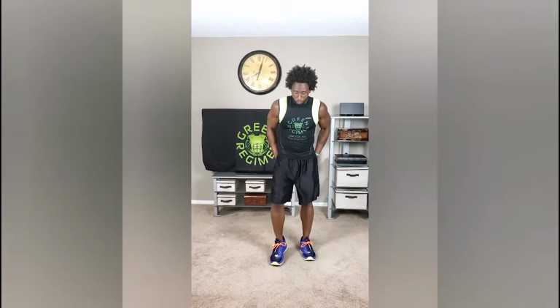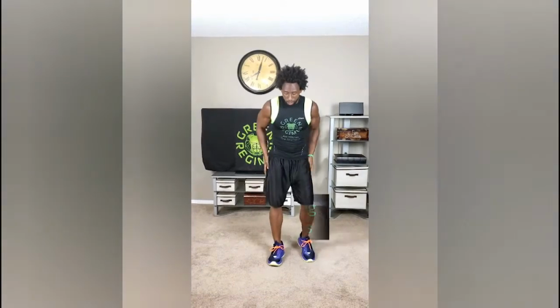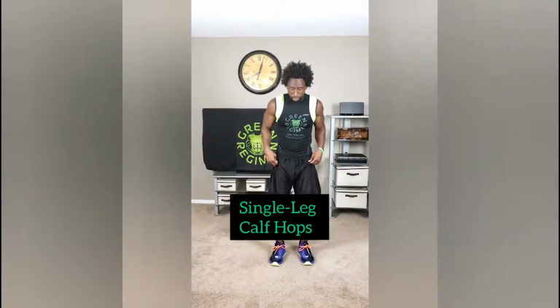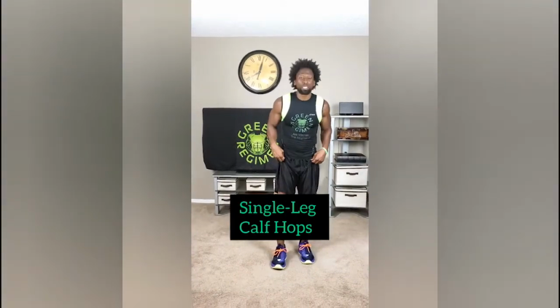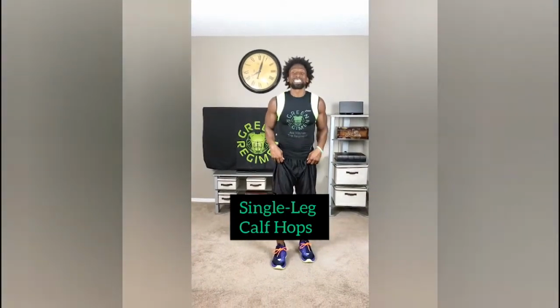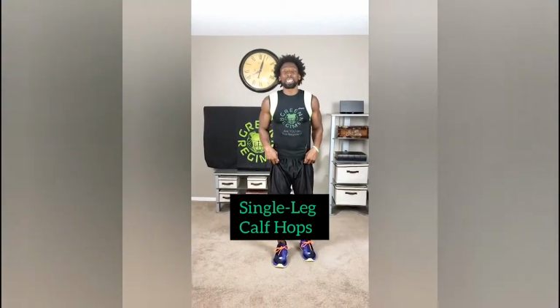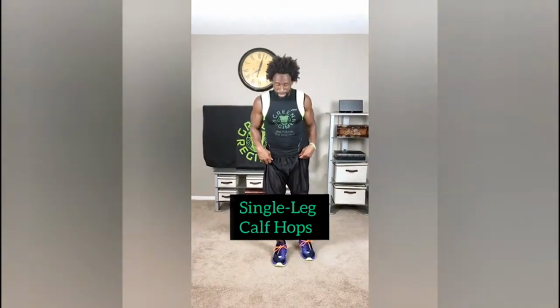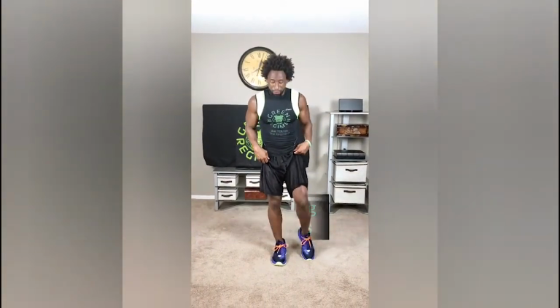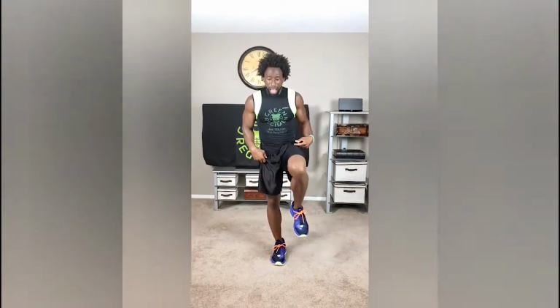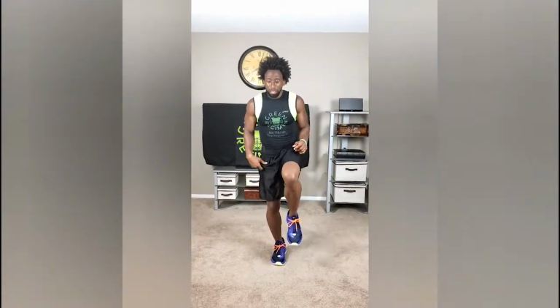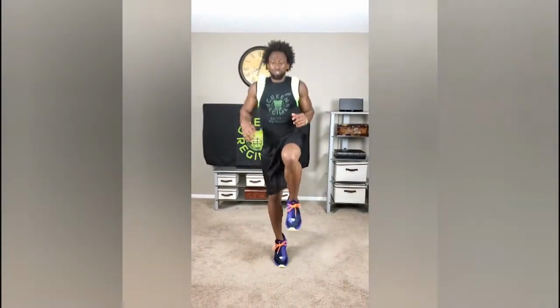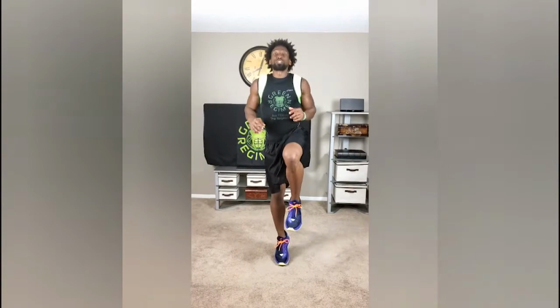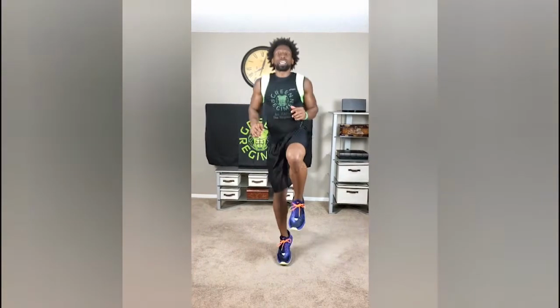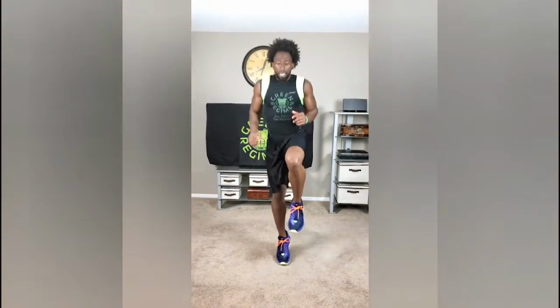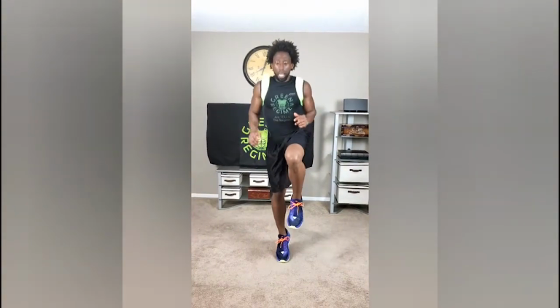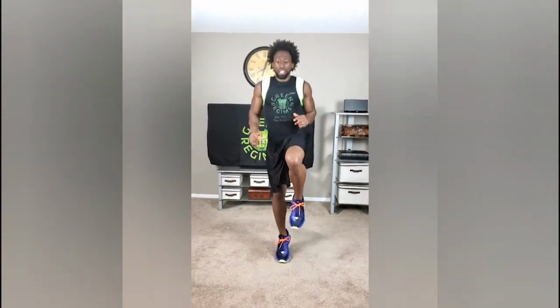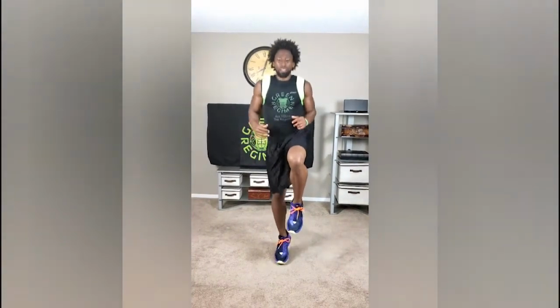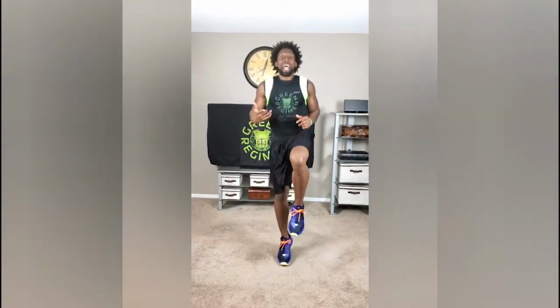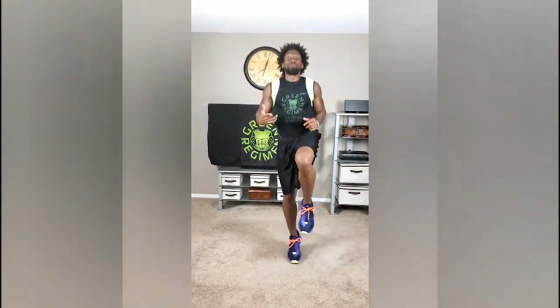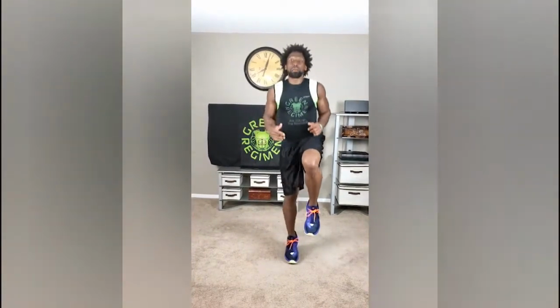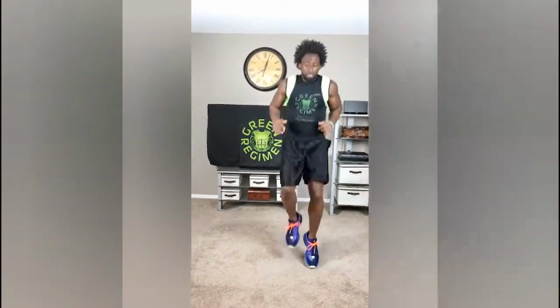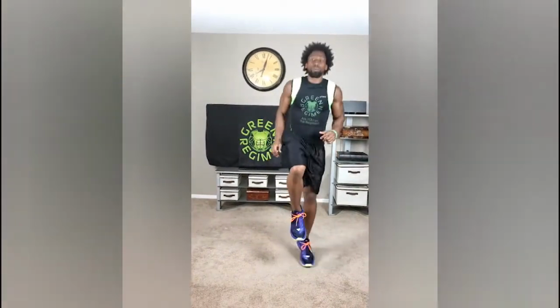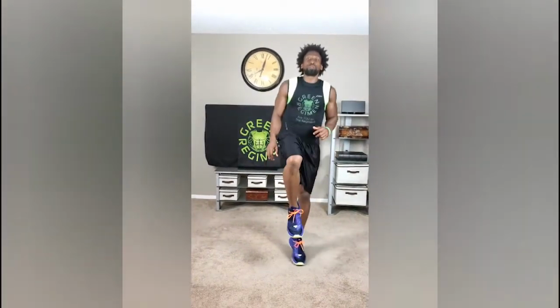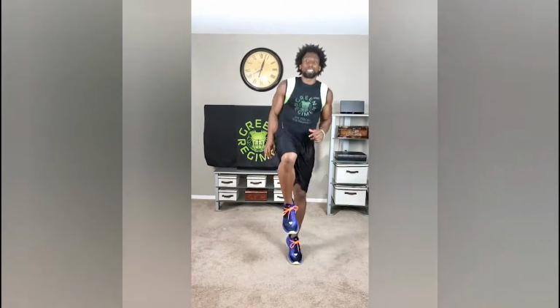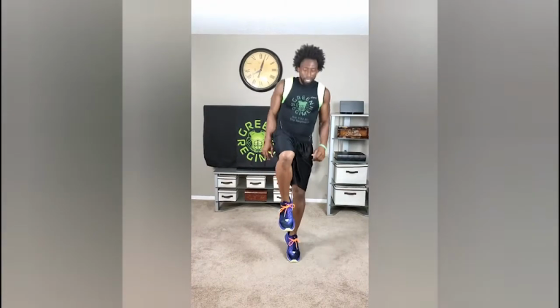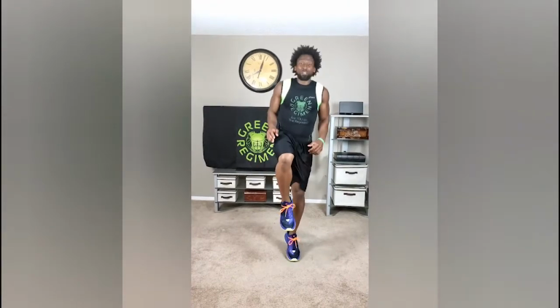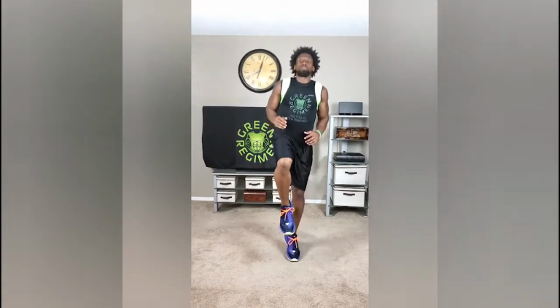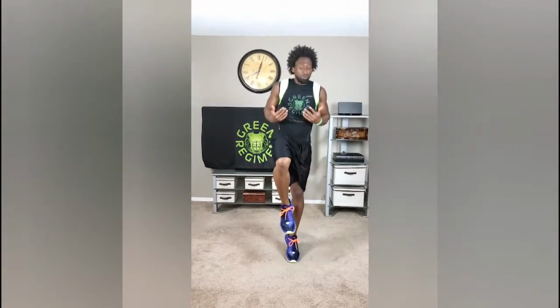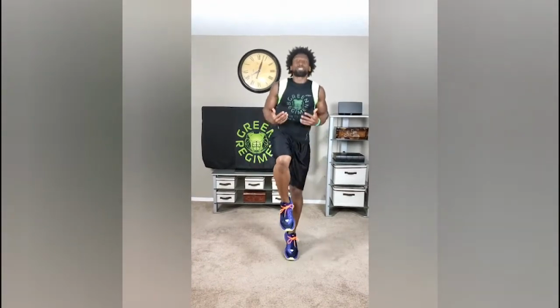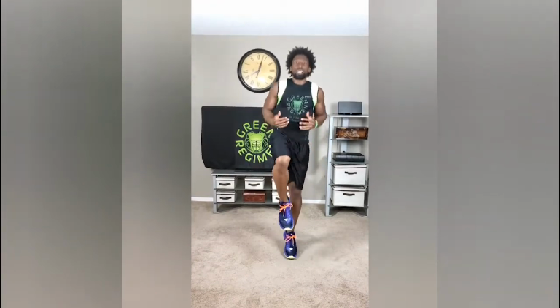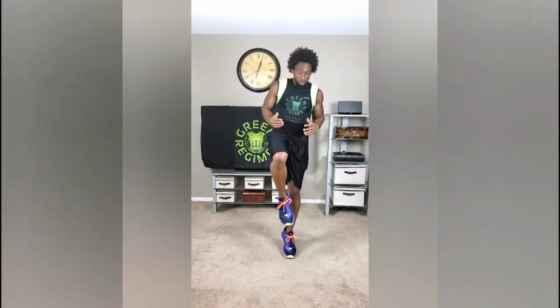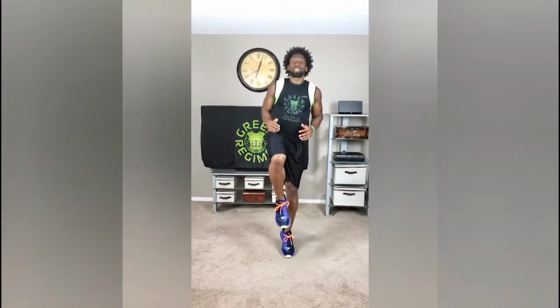The first exercise is going to be the single leg calf hops. You can start with your left leg and just hop off your calf. After you do 50 reps, jump right over to the right leg. 50 reps — make sure you're really bouncing as high as you possibly can.